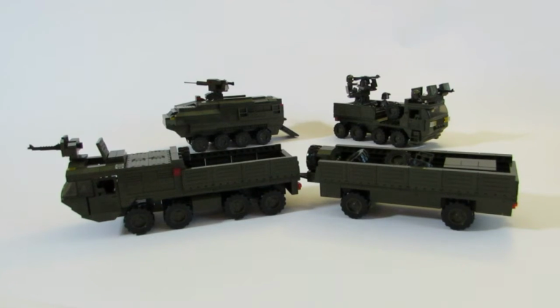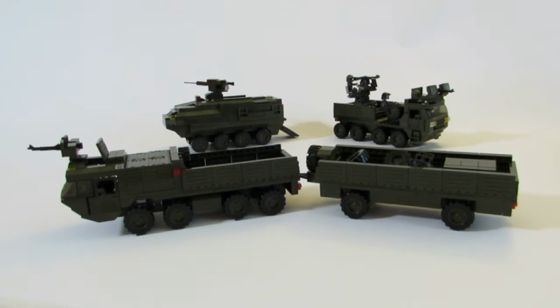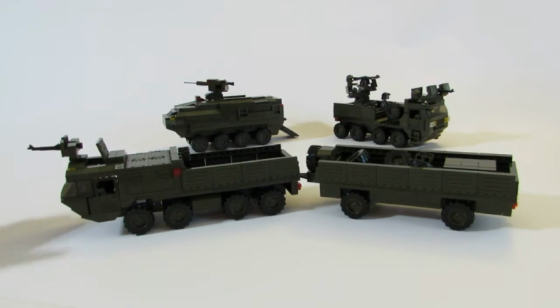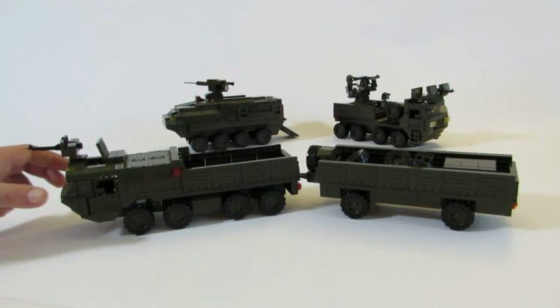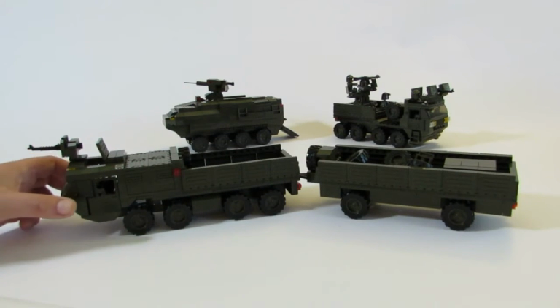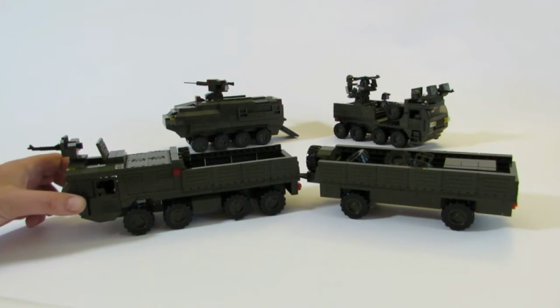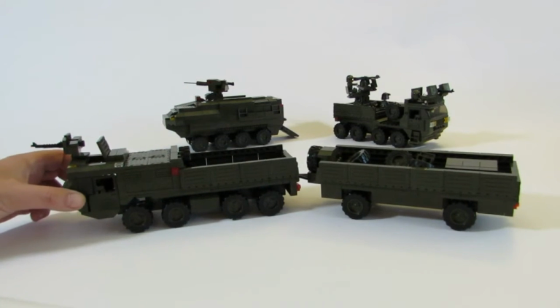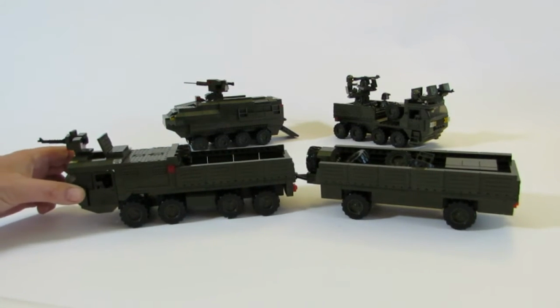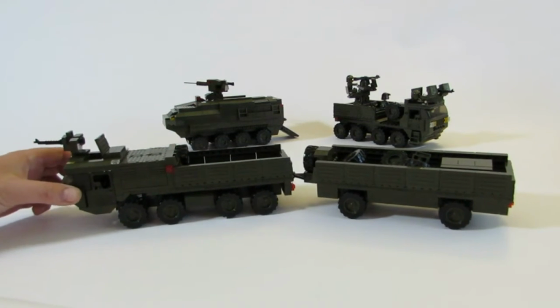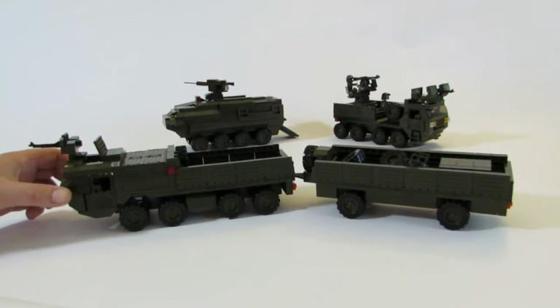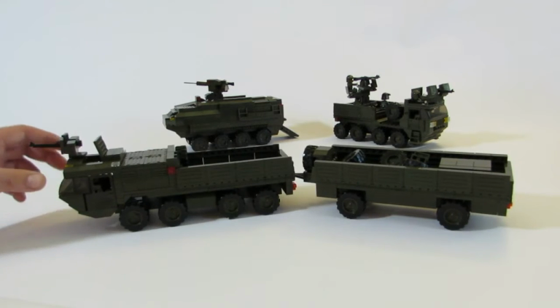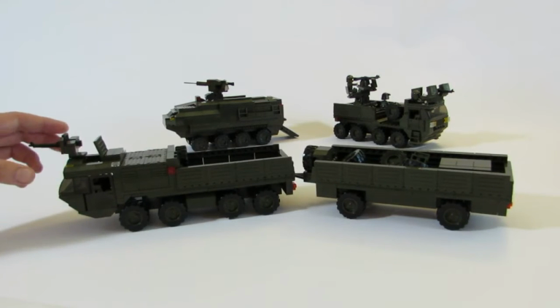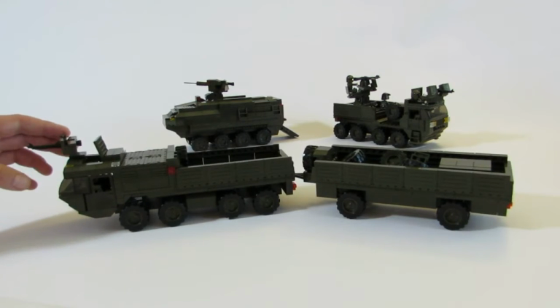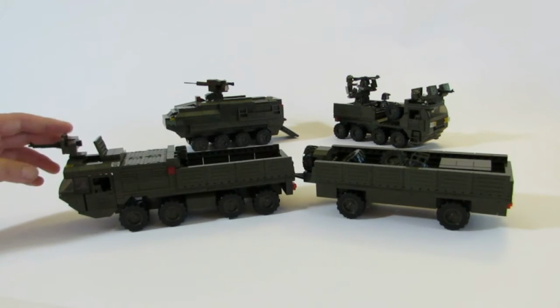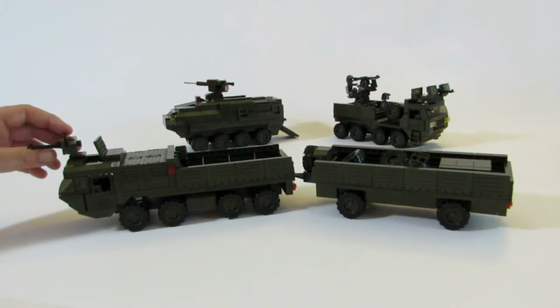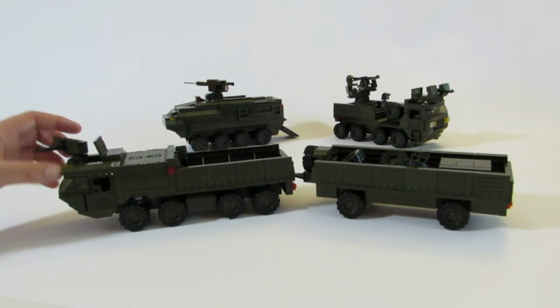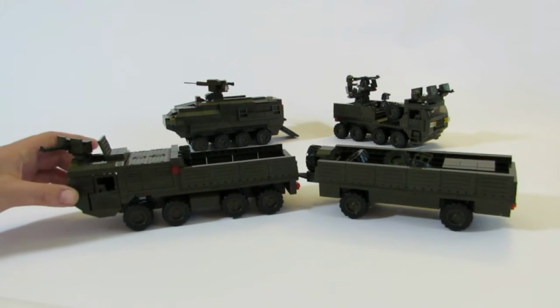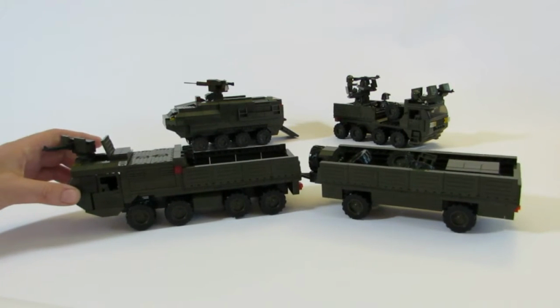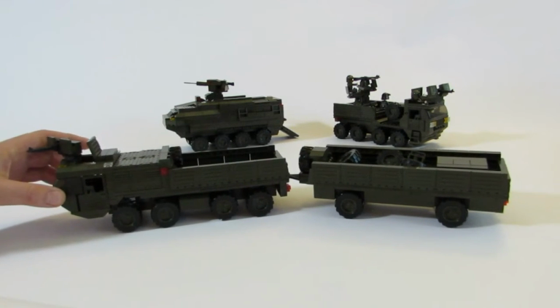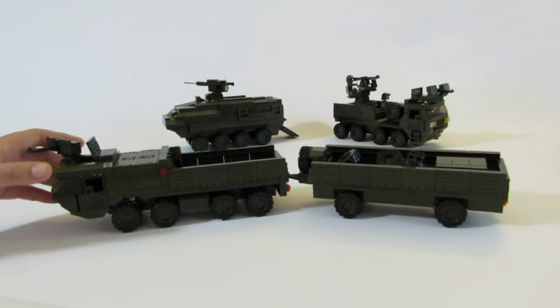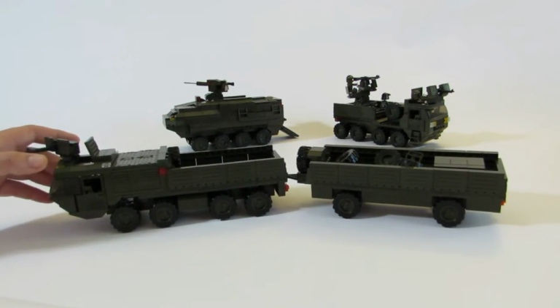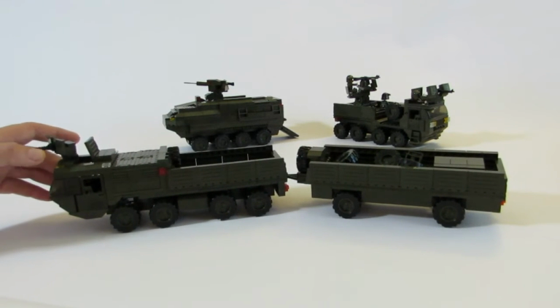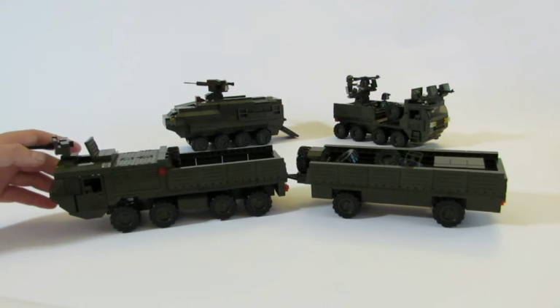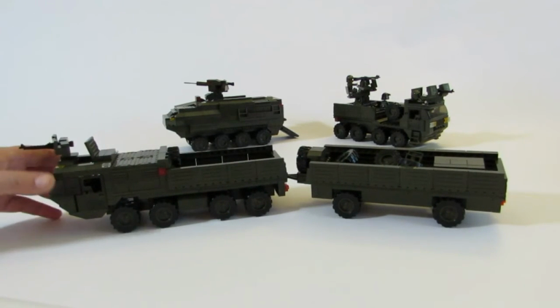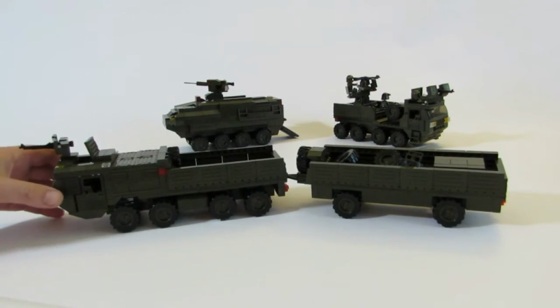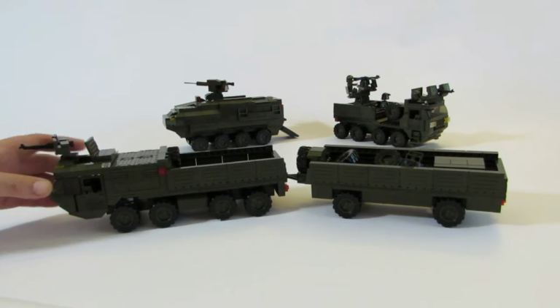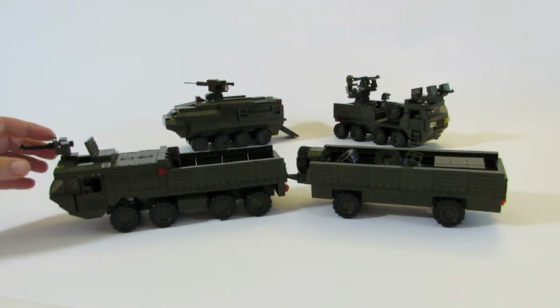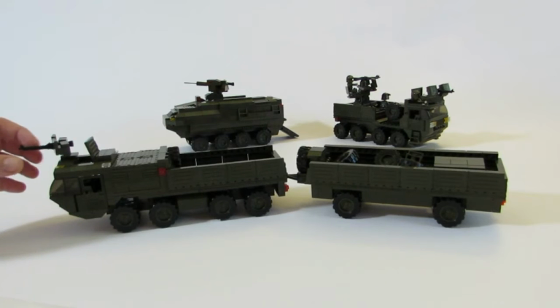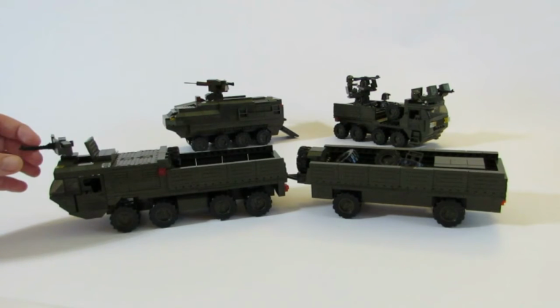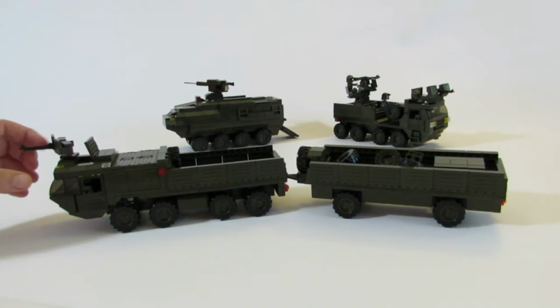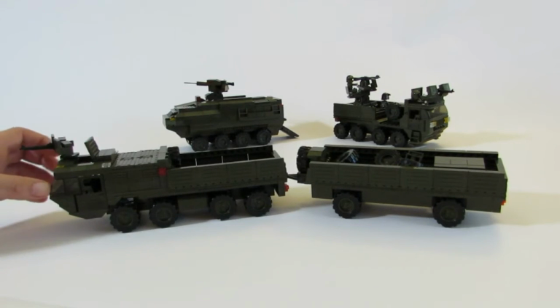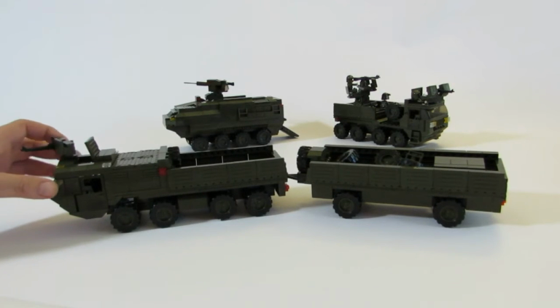Hey guys, Fun Brick Builds back with another MOC. This is built out of Lego and Slubon bricks. This is a Heavy Expanded Mobility Tactical Truck, or HMTT truck.